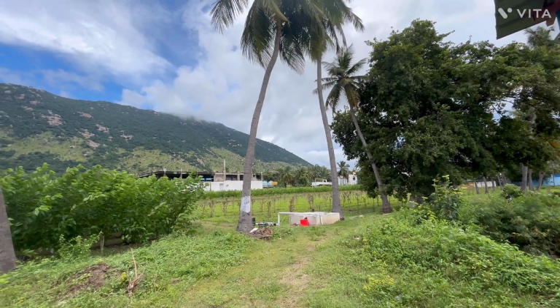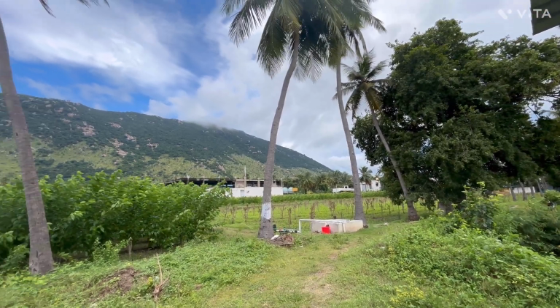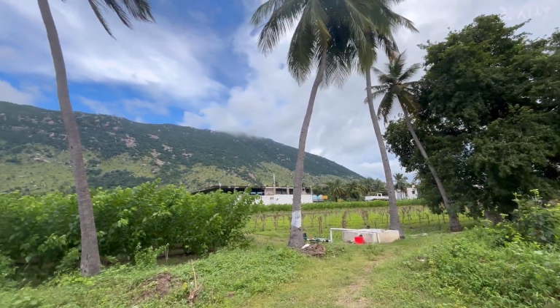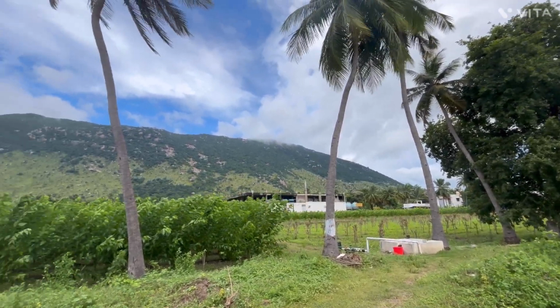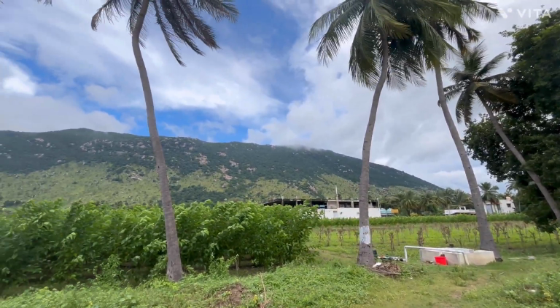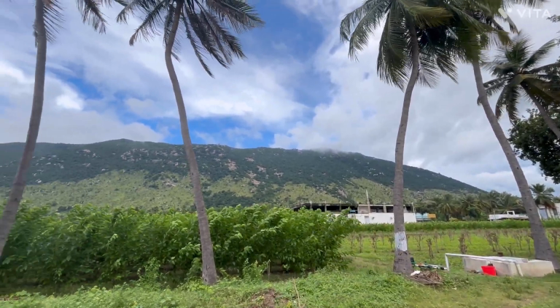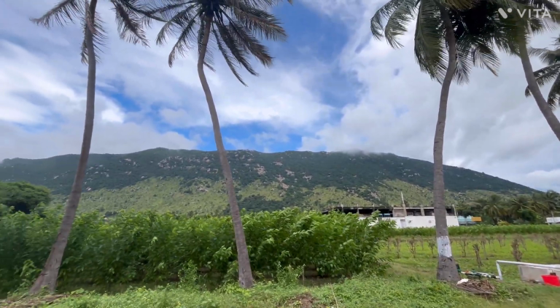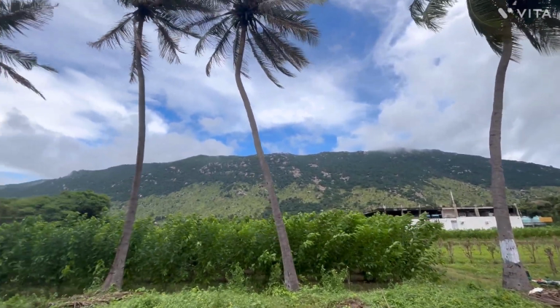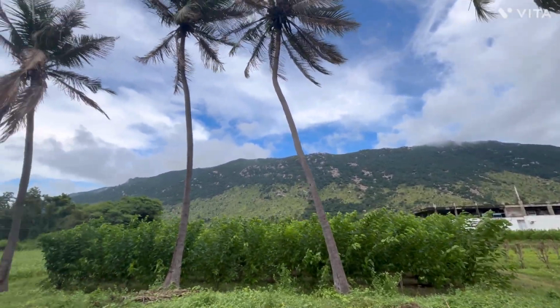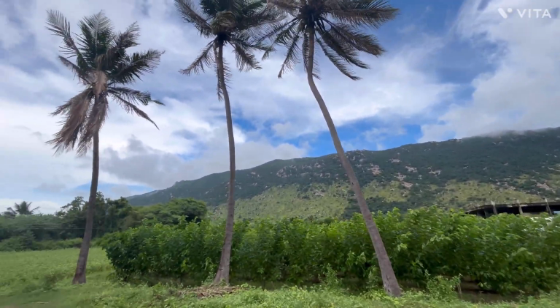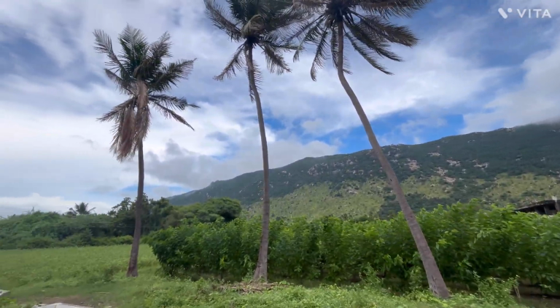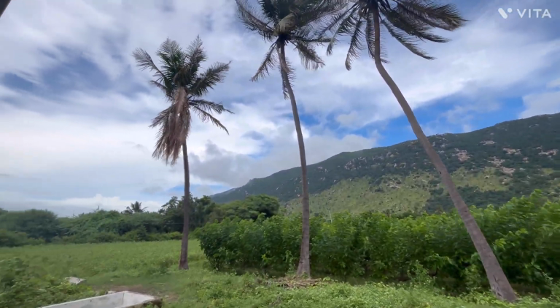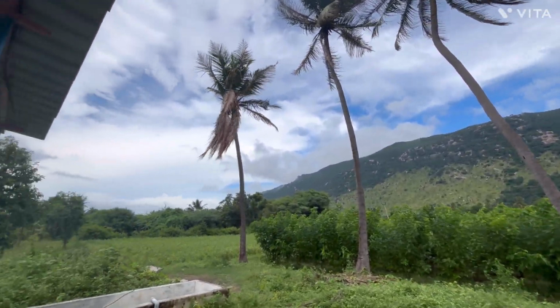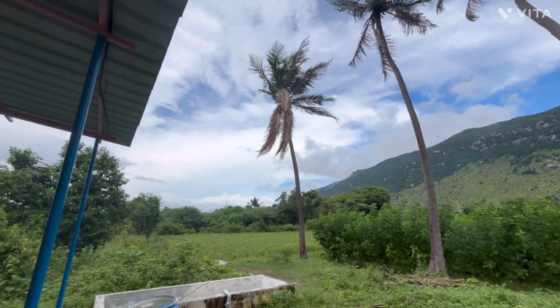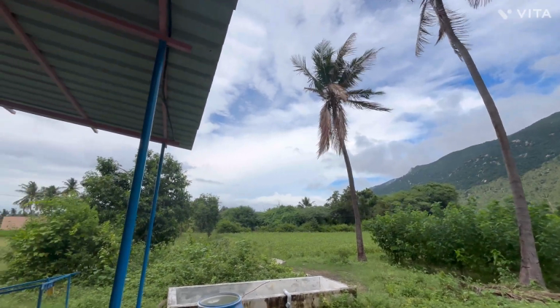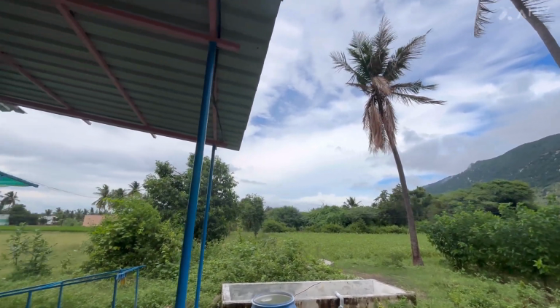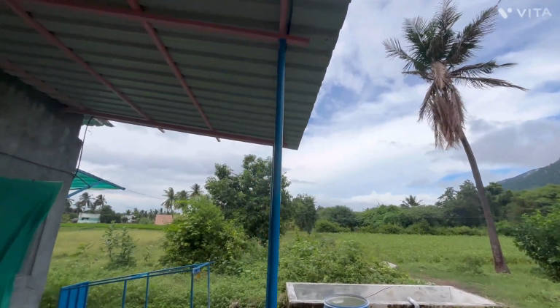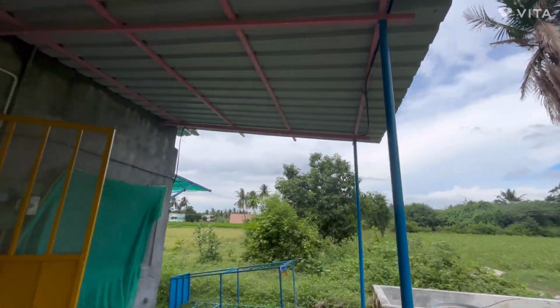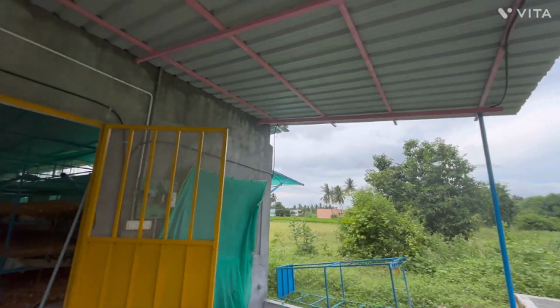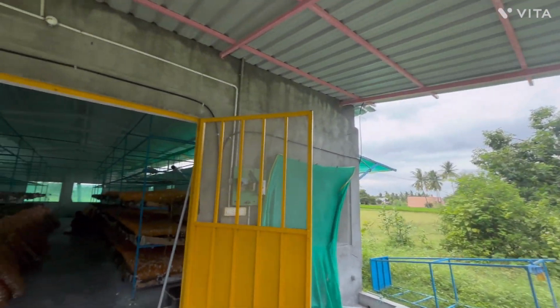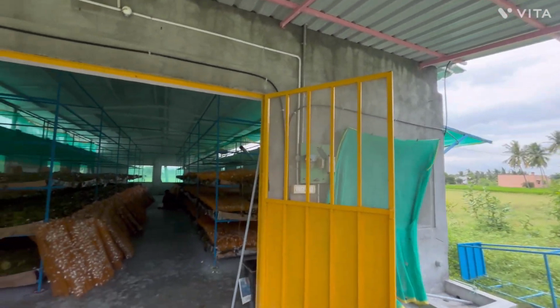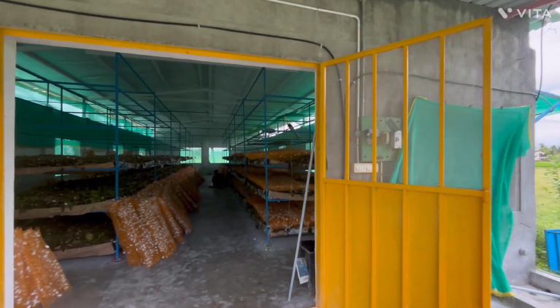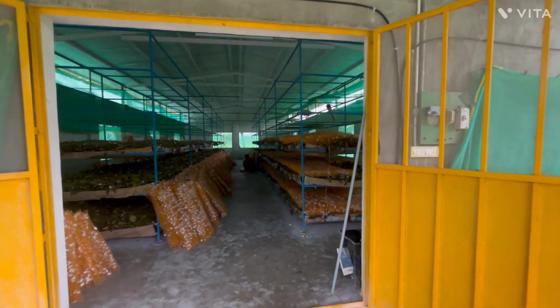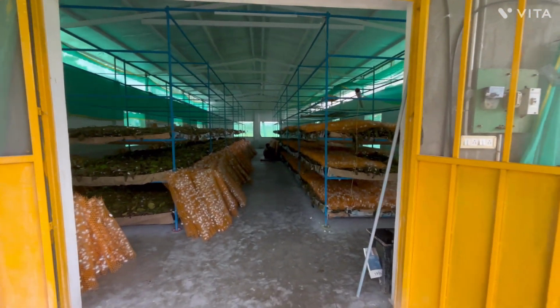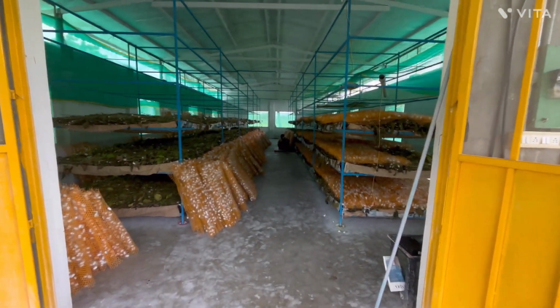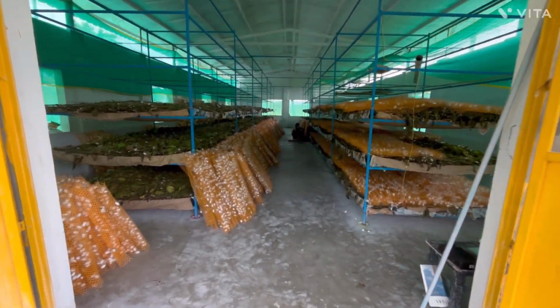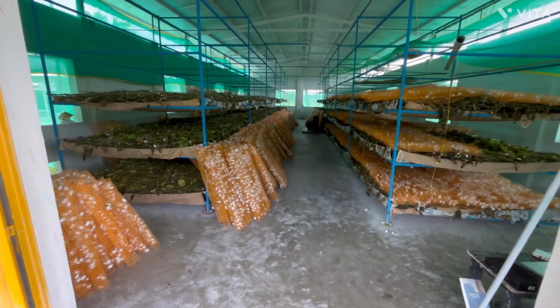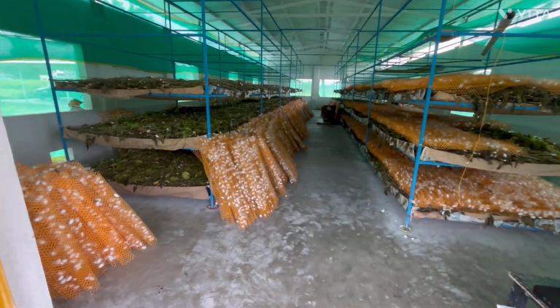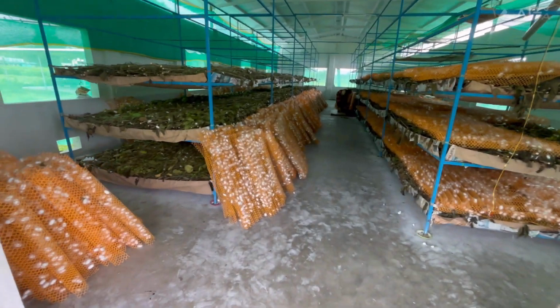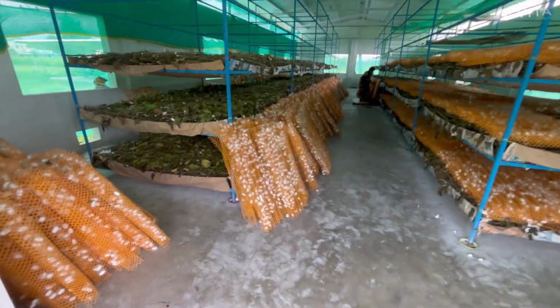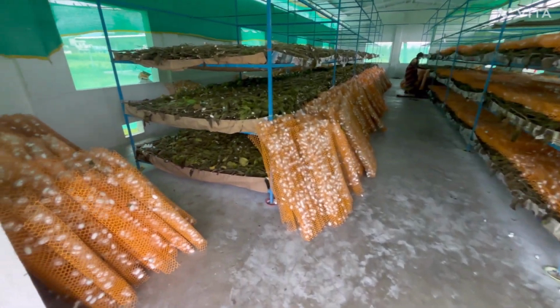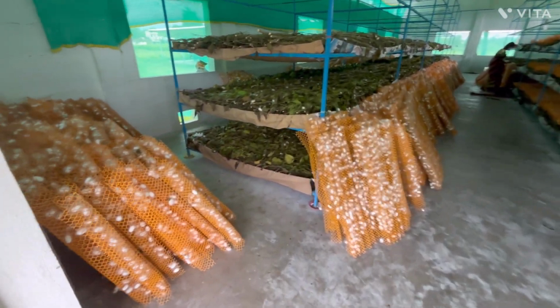Hello everybody, welcome to our page. Today is day 4 after spinning. In today's video, we show you how to carefully remove the plastic montages from the rearing wax after the silkworms have completed spinning their cocoon.